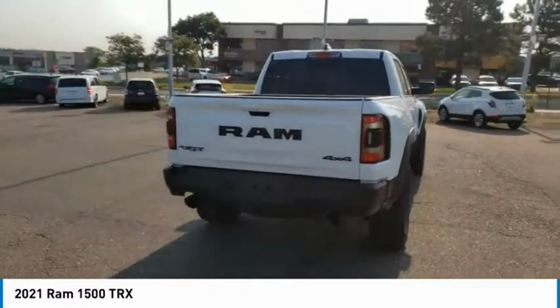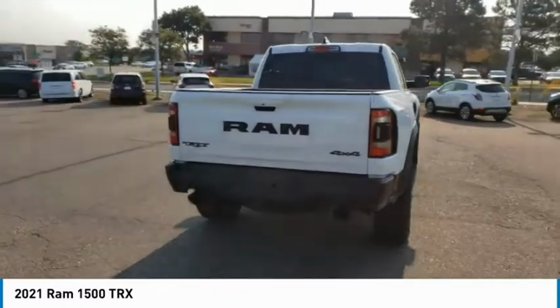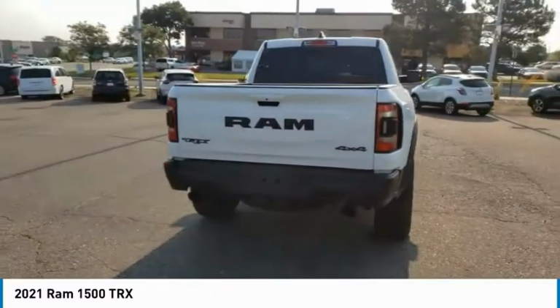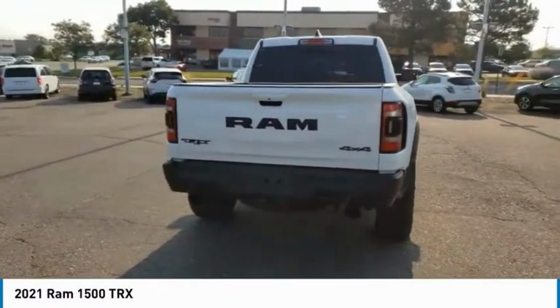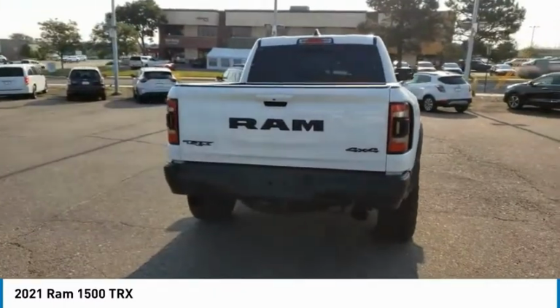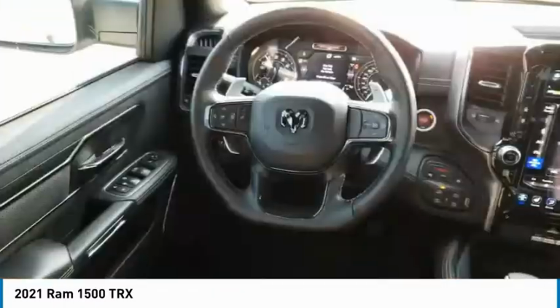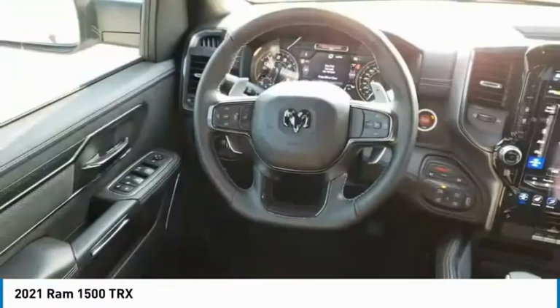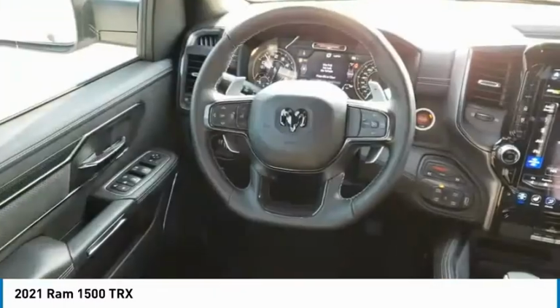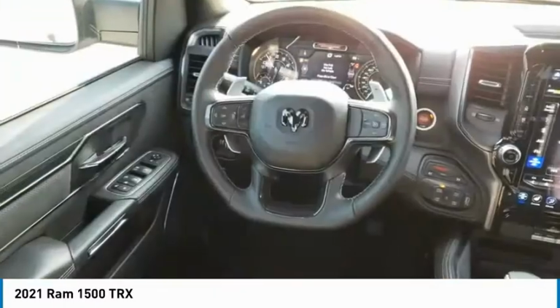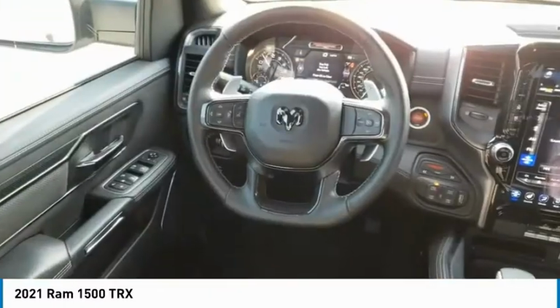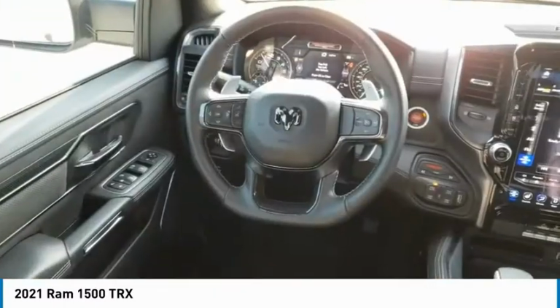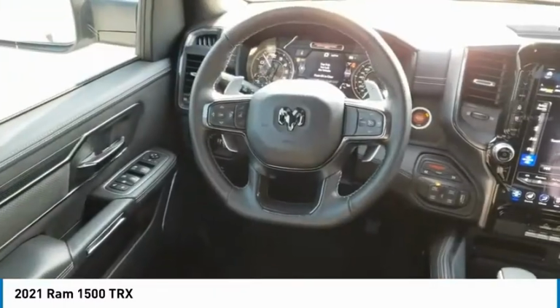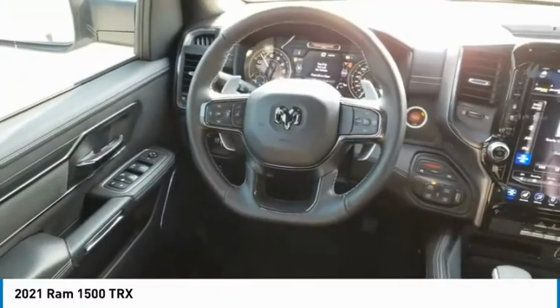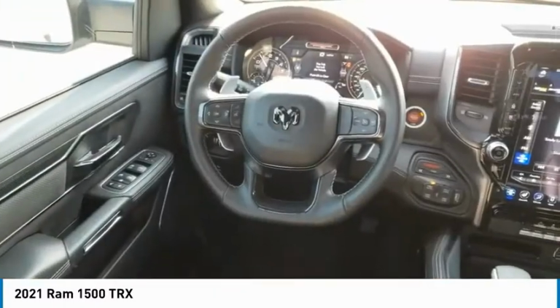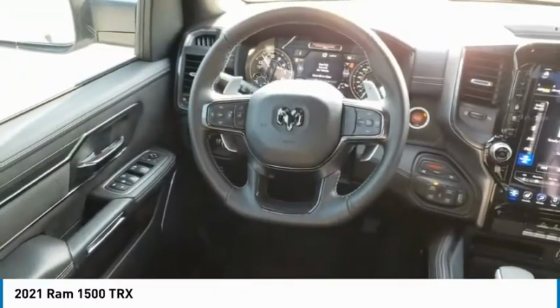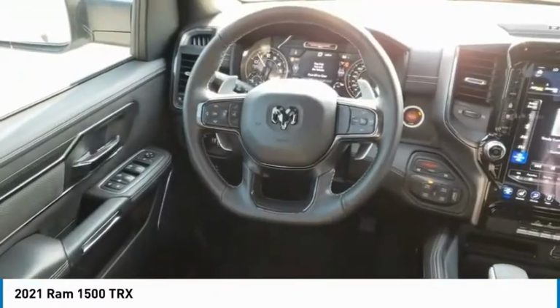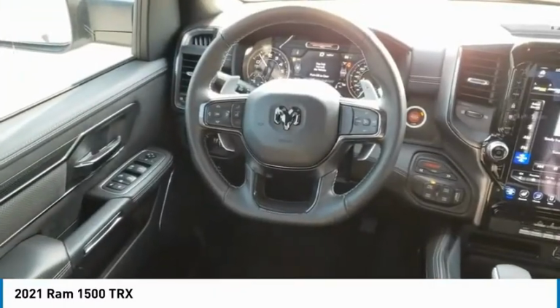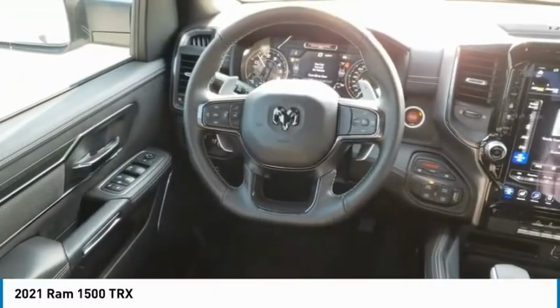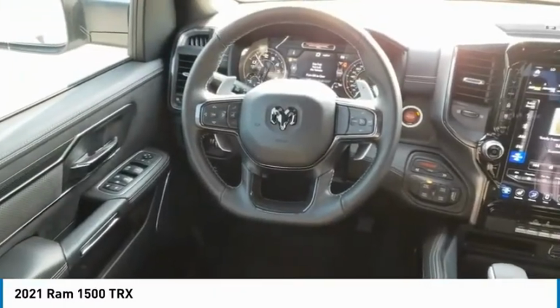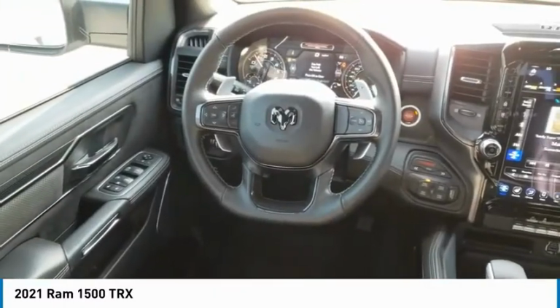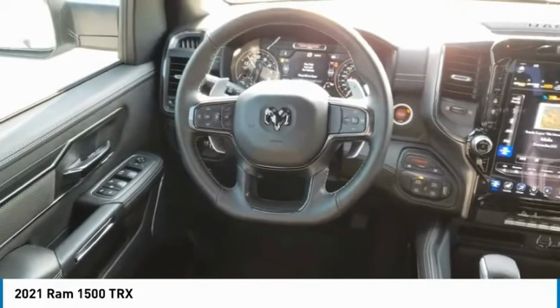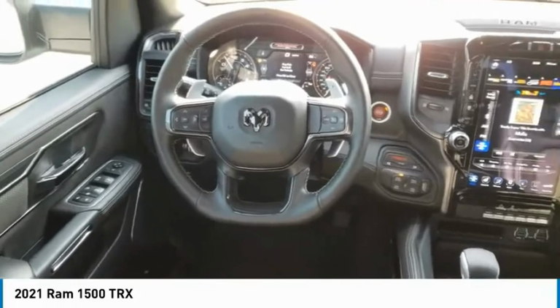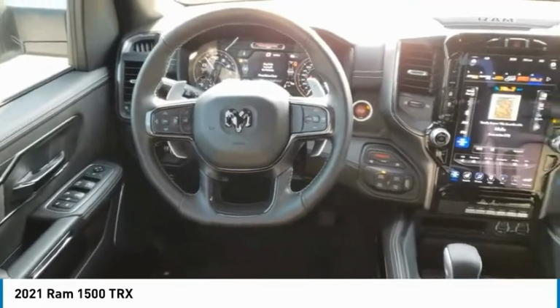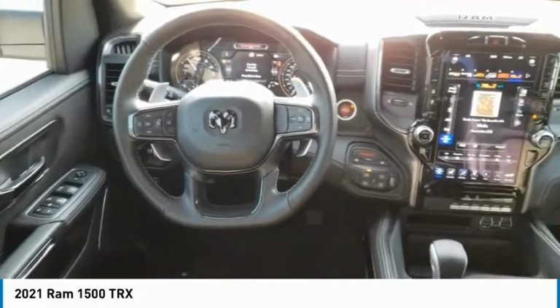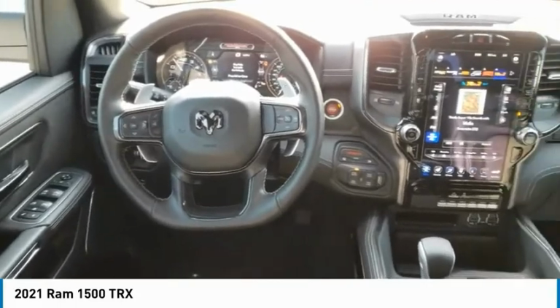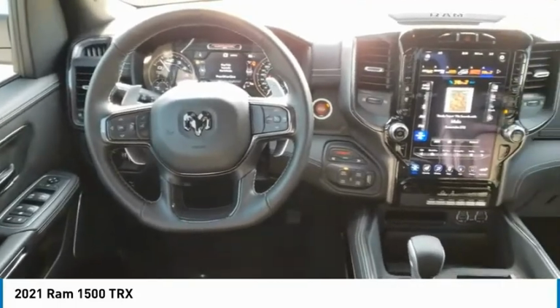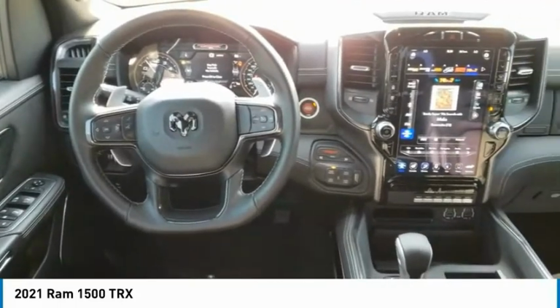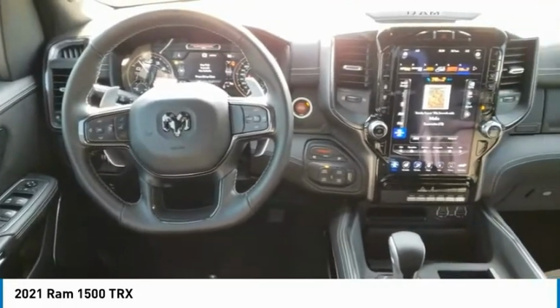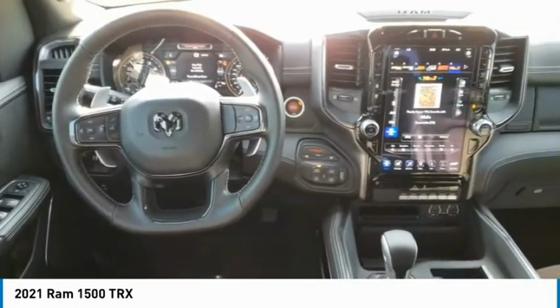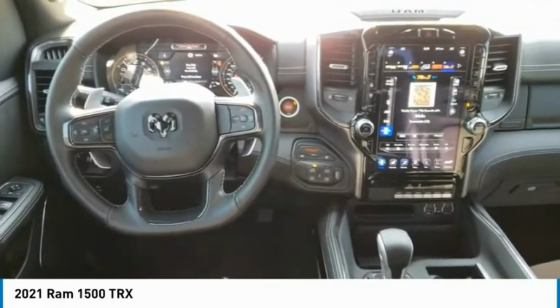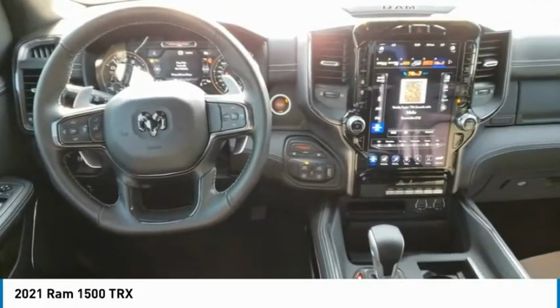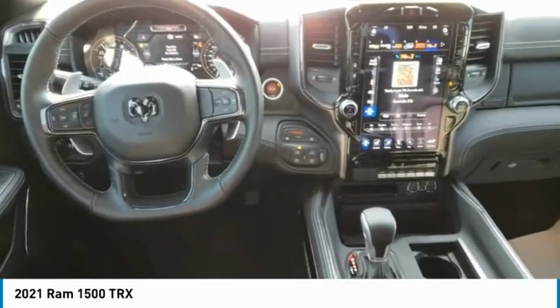Tire pressure monitor, four-wheel drive, tow hitch, heated mirrors, aluminum wheels, brake assist, traction control.